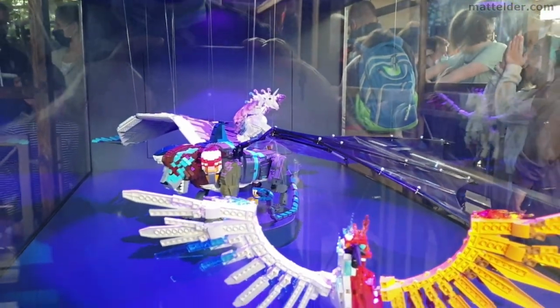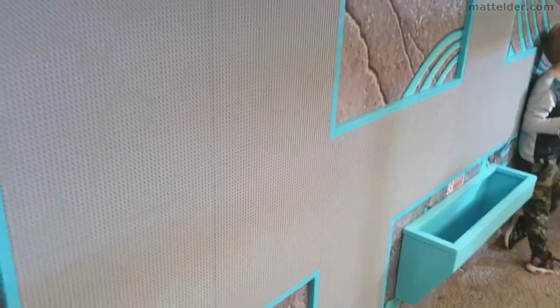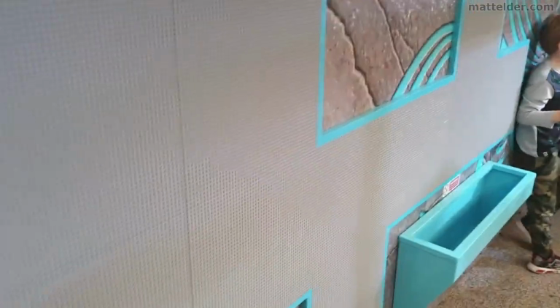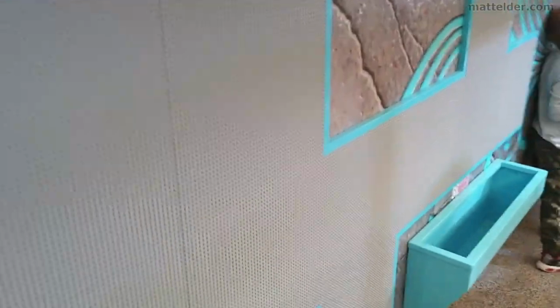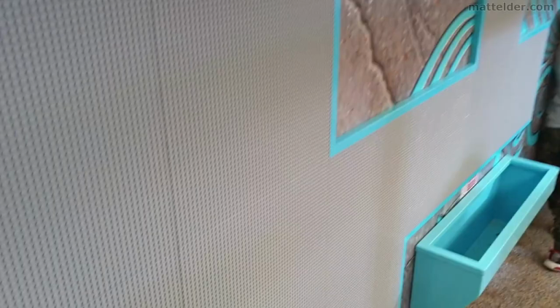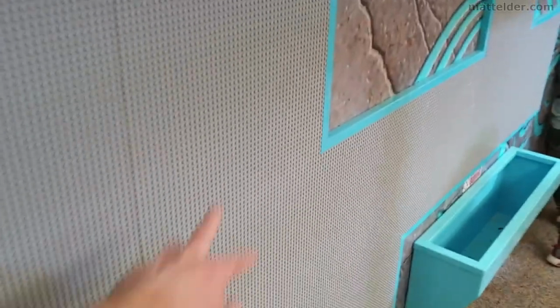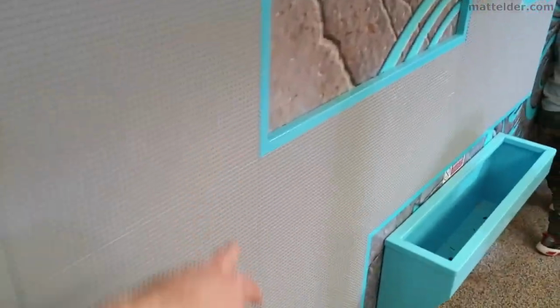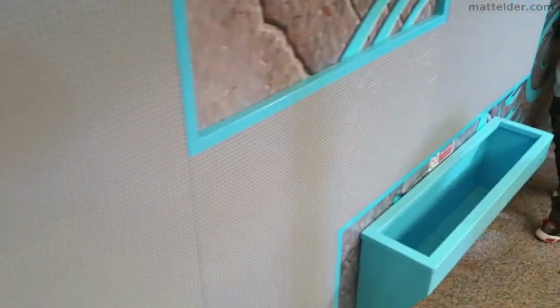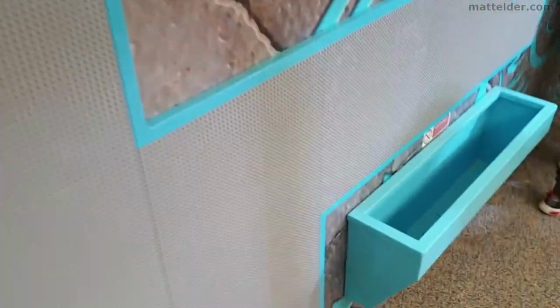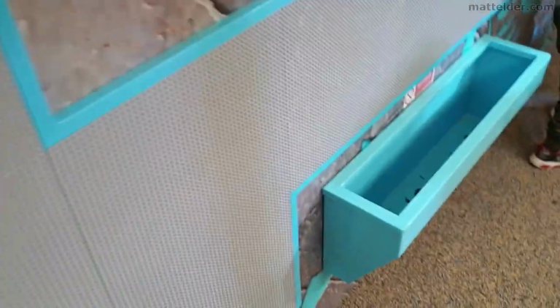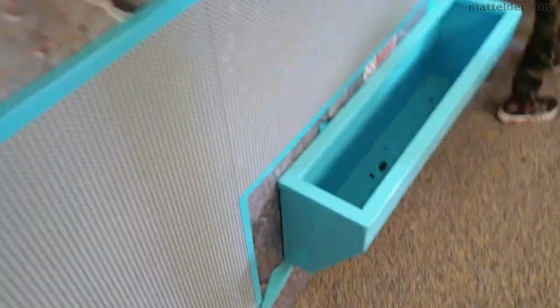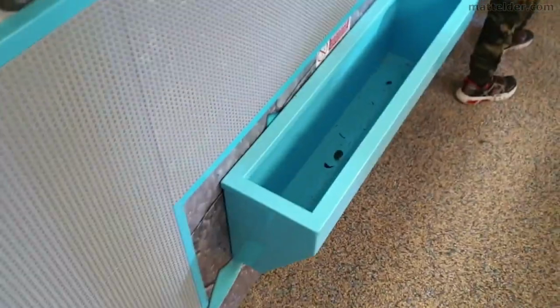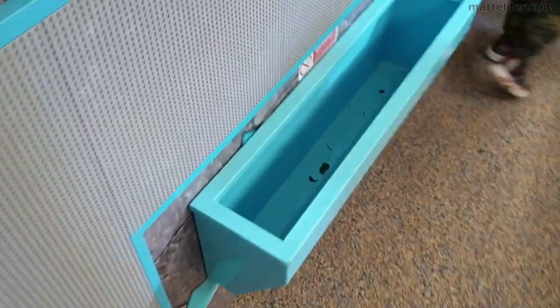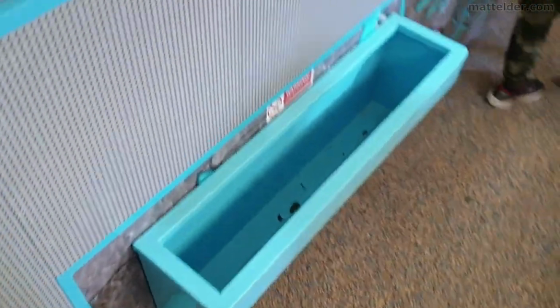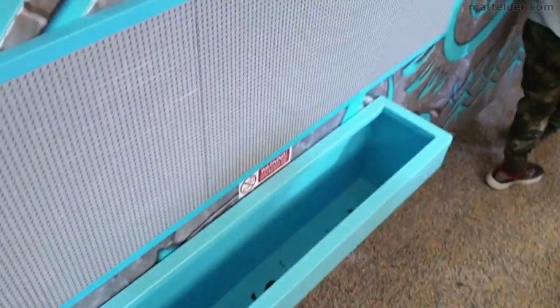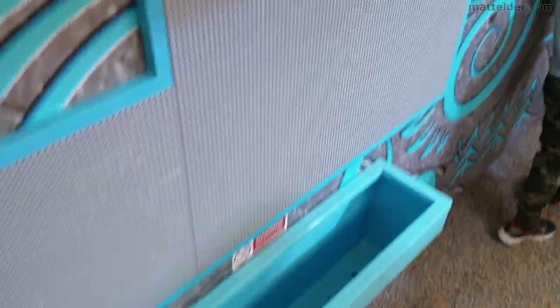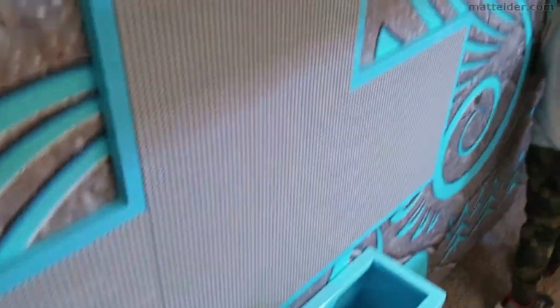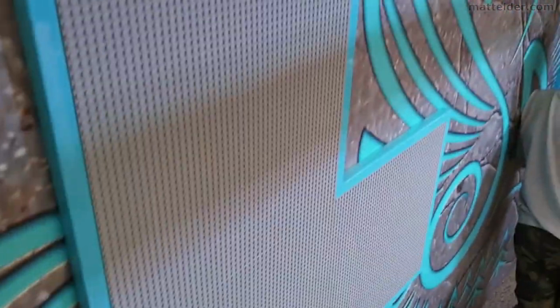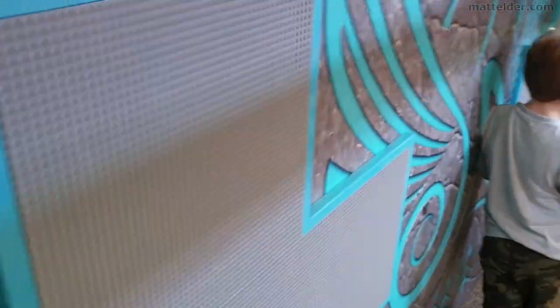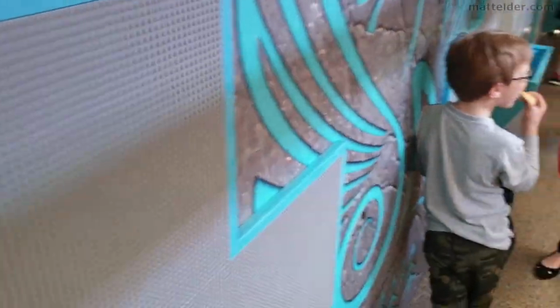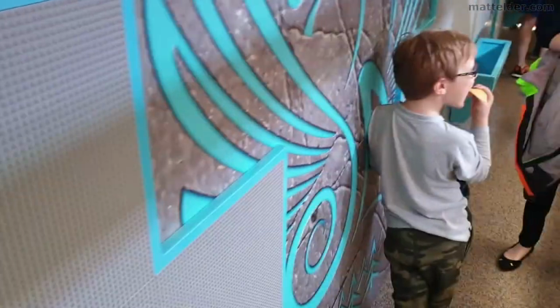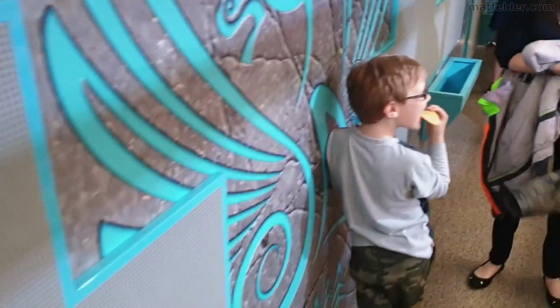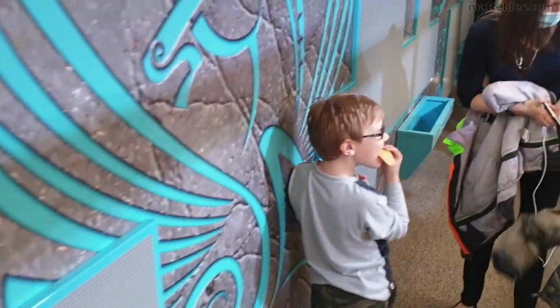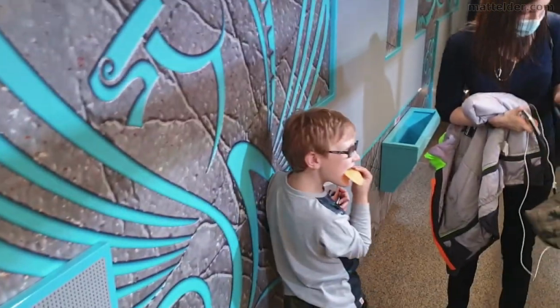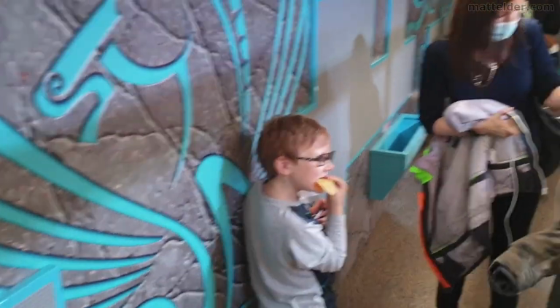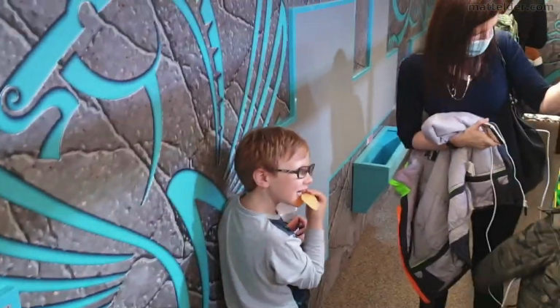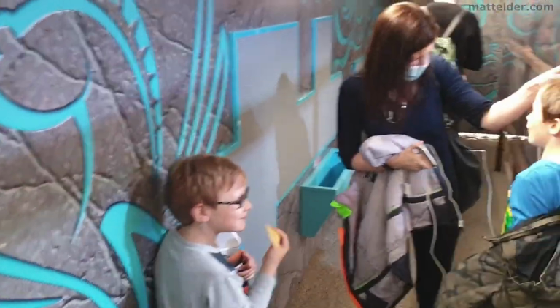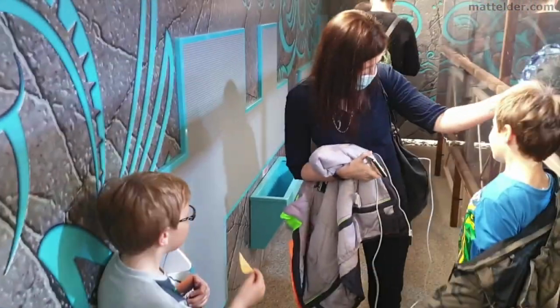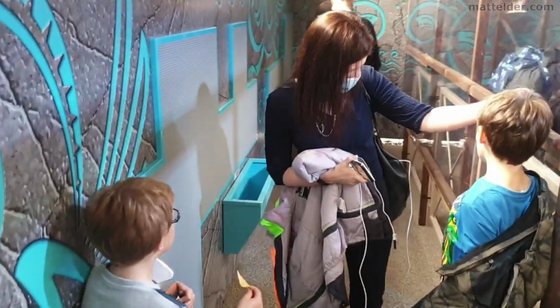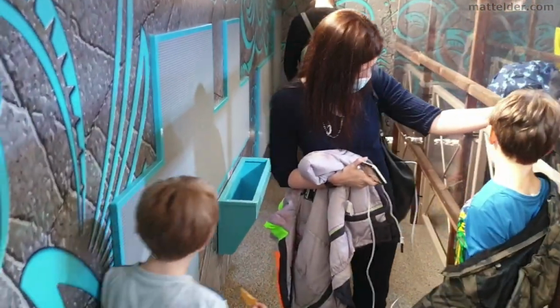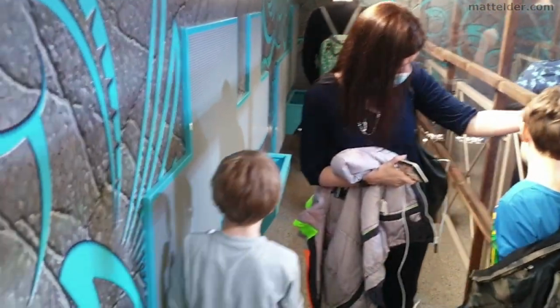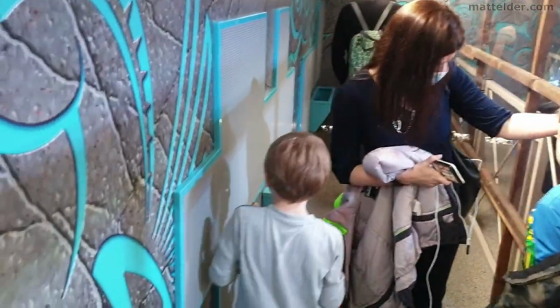It's great that they've got some studded boards for kids to play with, but there's just no Lego. Hopefully all the social distancing stuff will go away soon and they can have some bricks here for the kids.